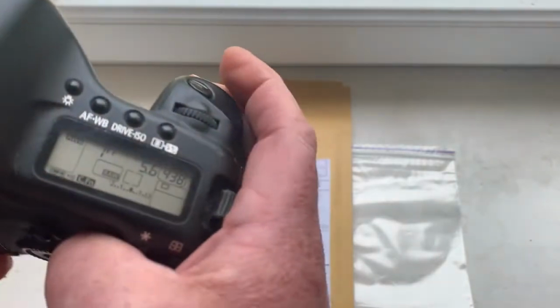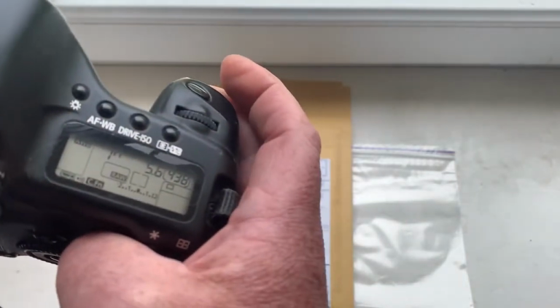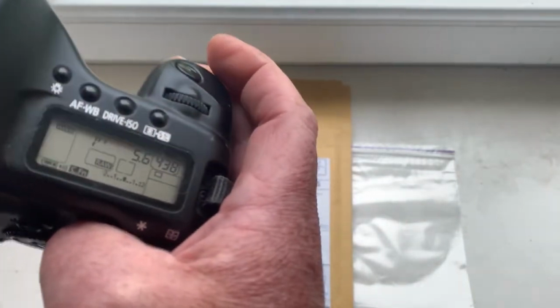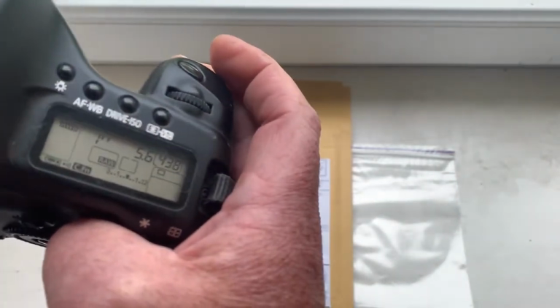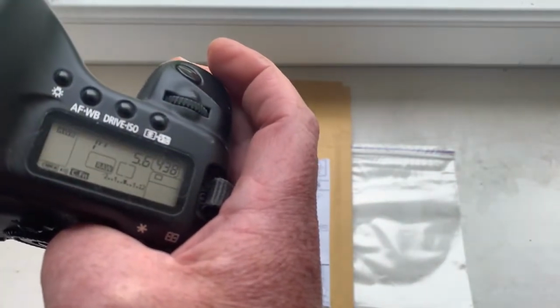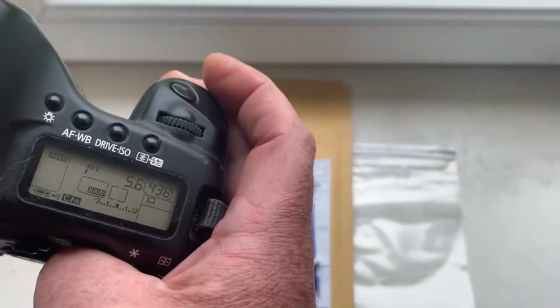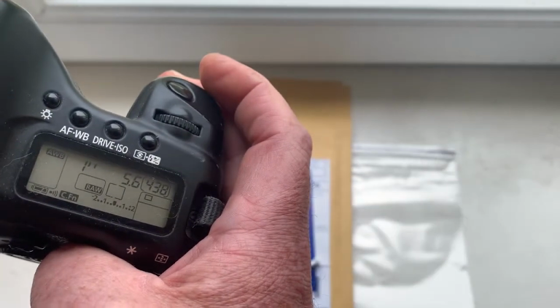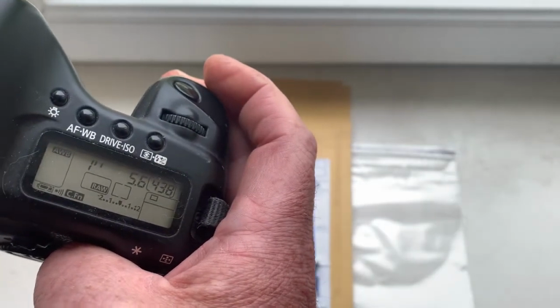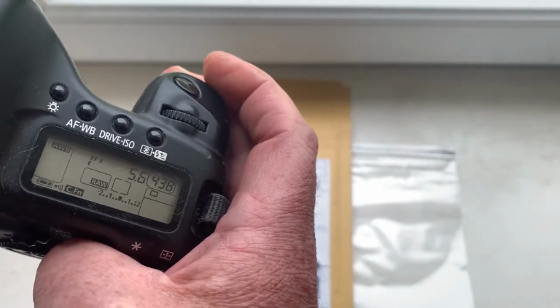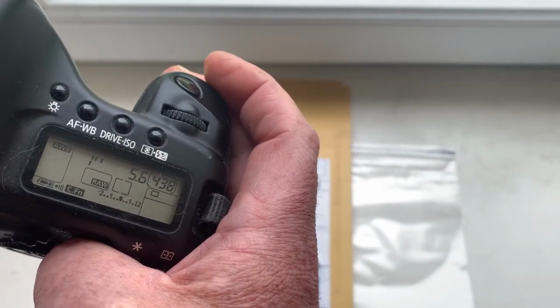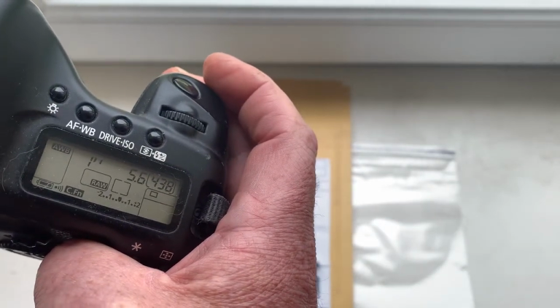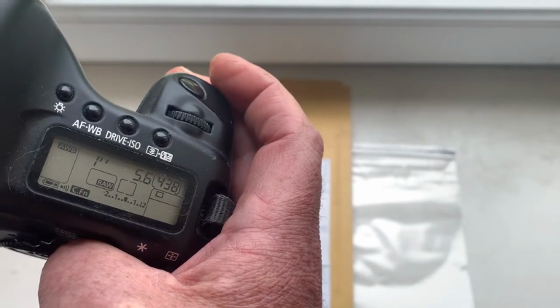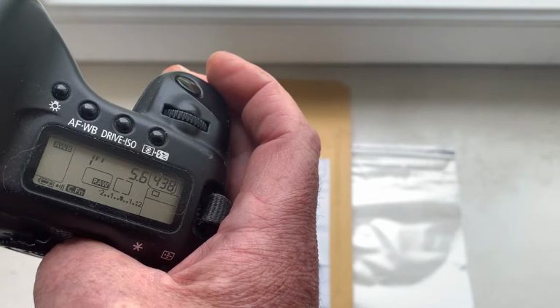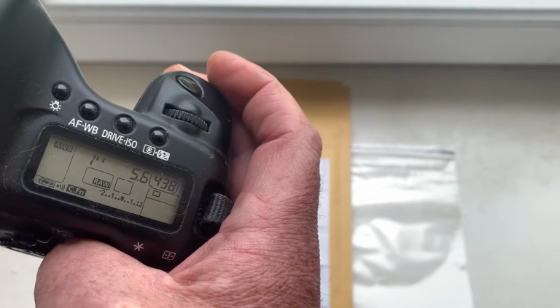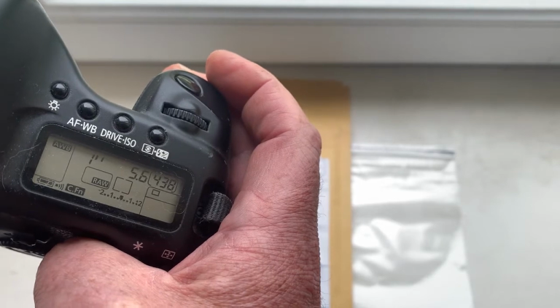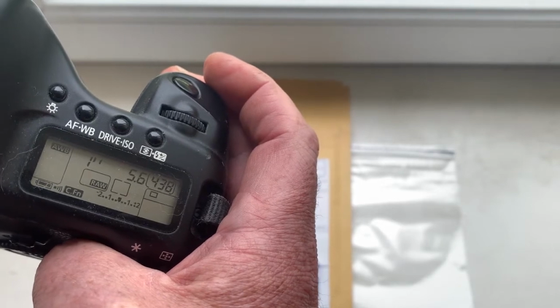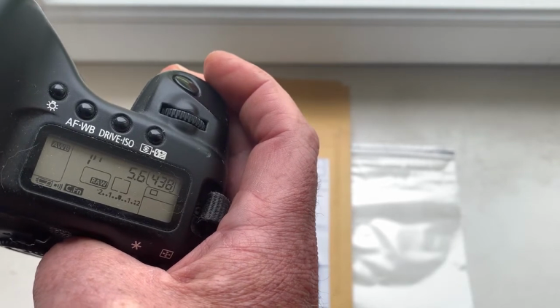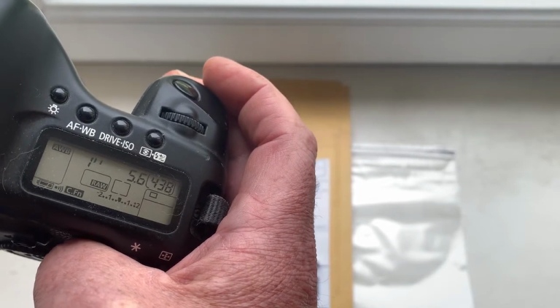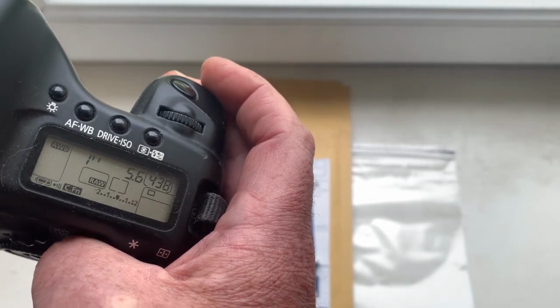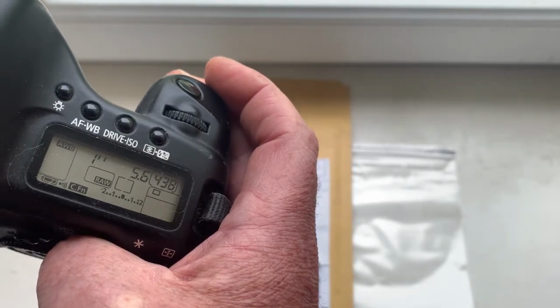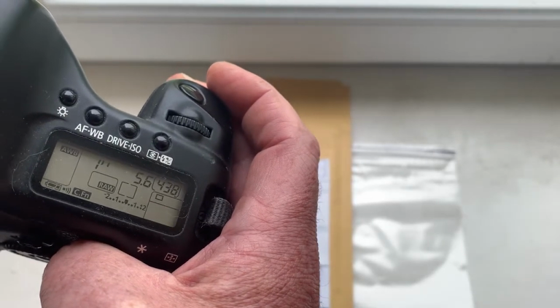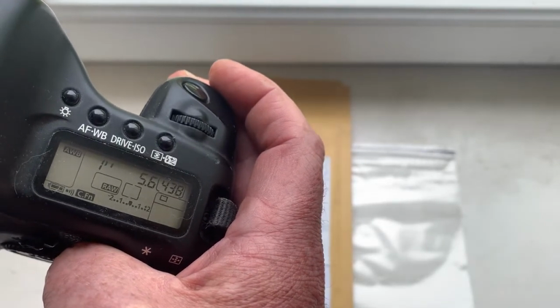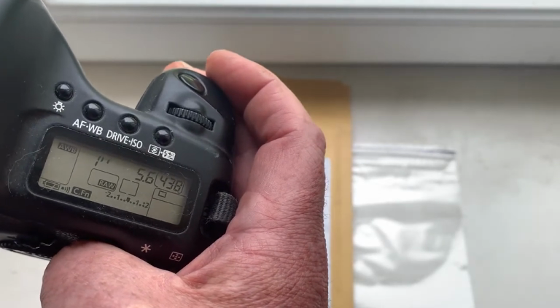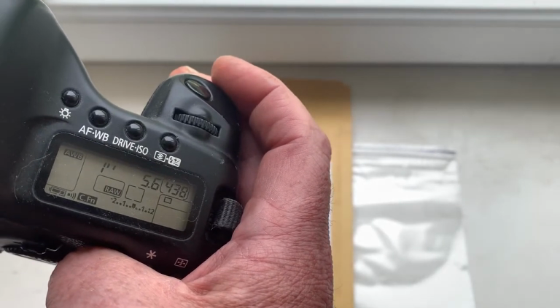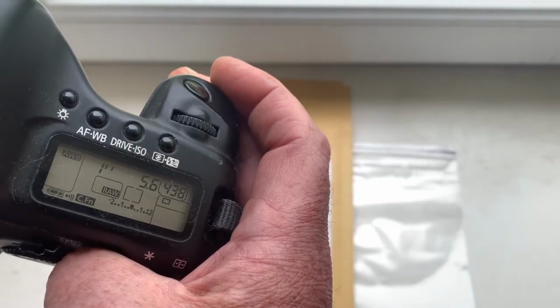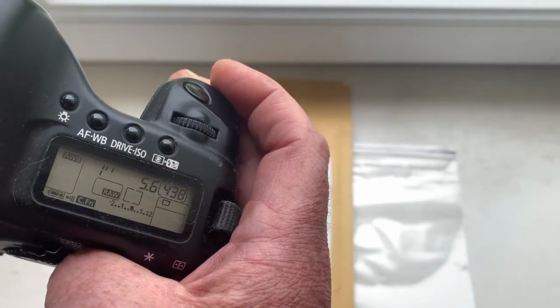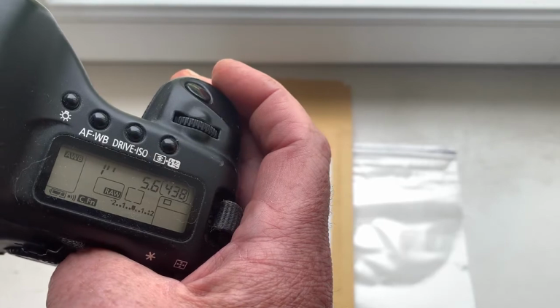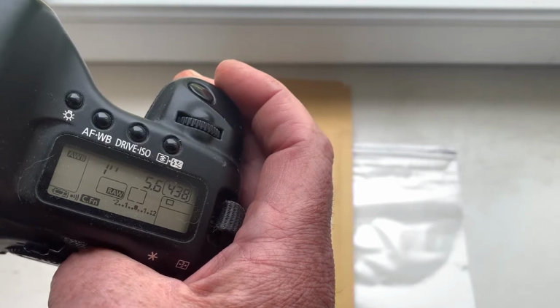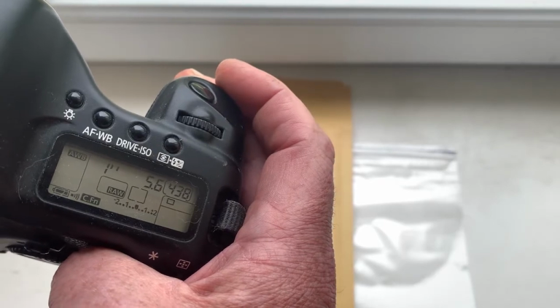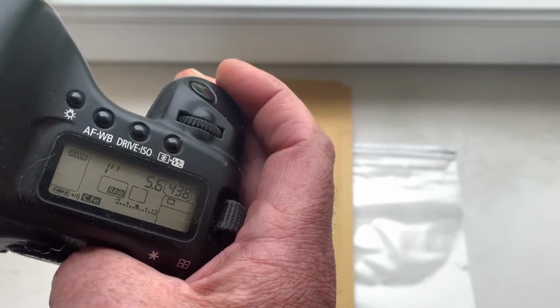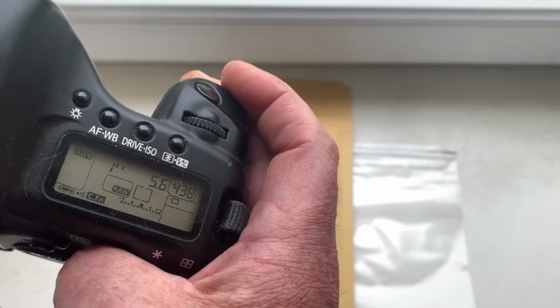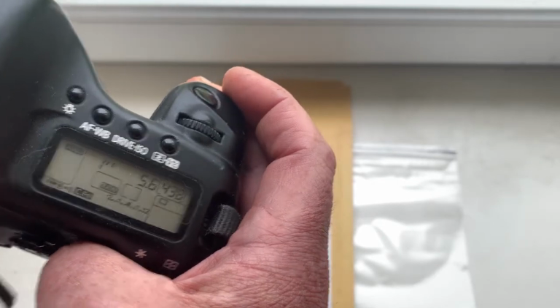I pre-programmed the focal length to 800 millimeter, aperture 5.6, delay time to enter program mode is one second, and focus trap mode is off.